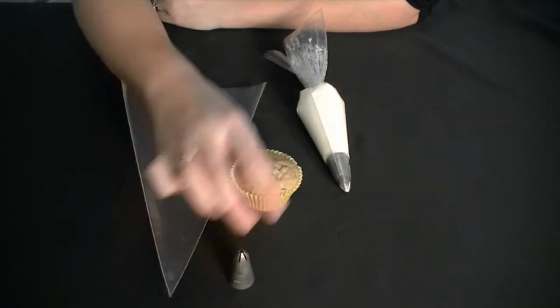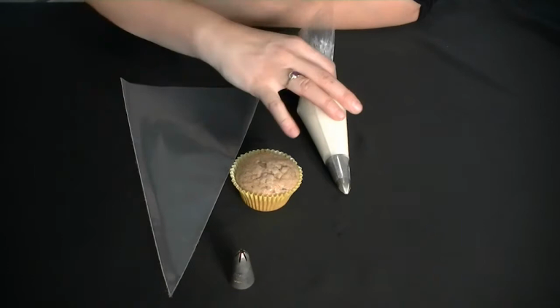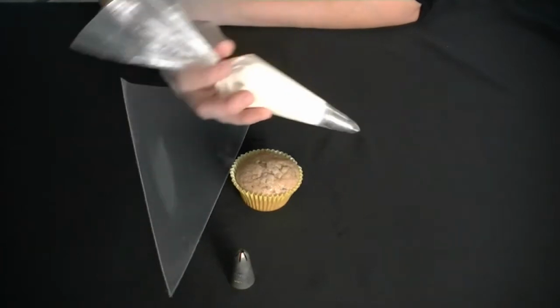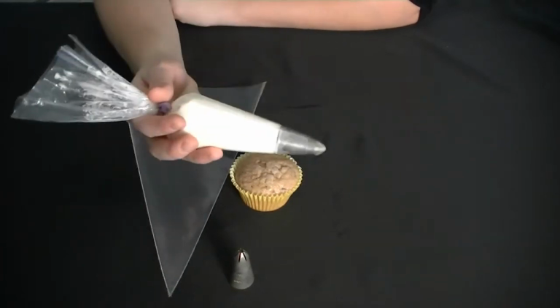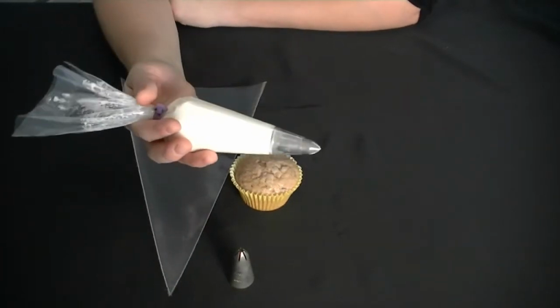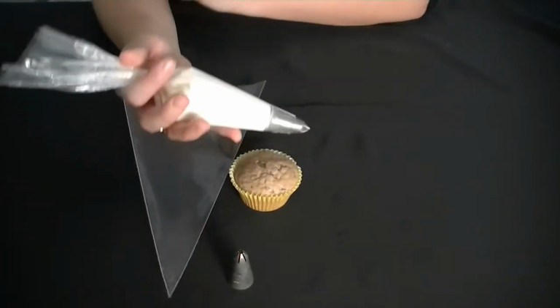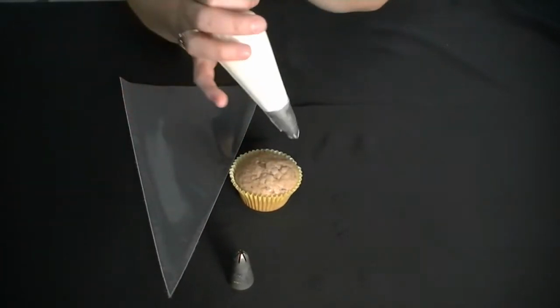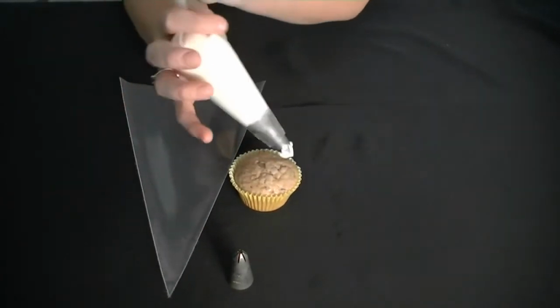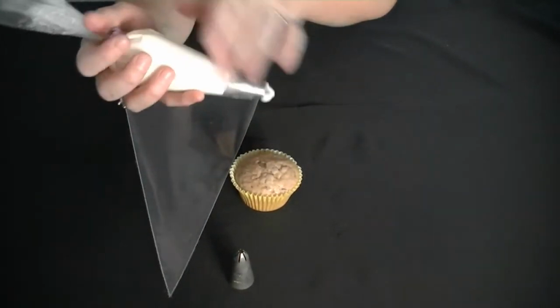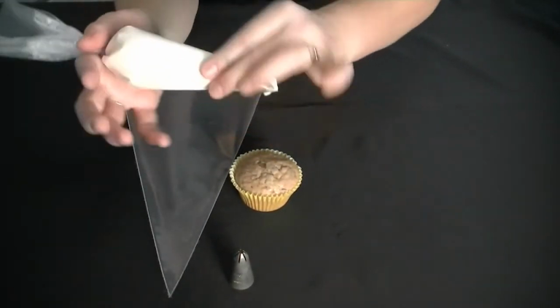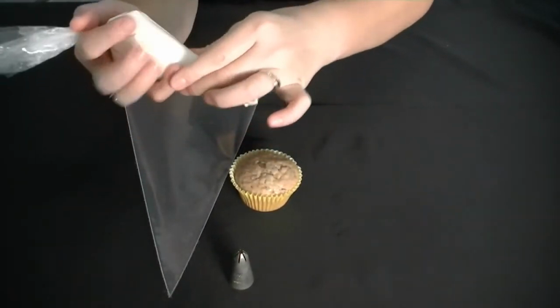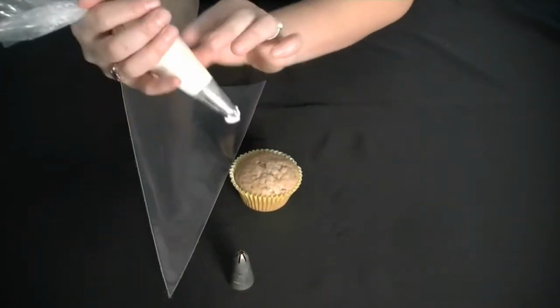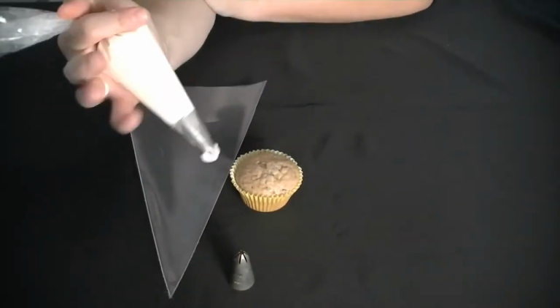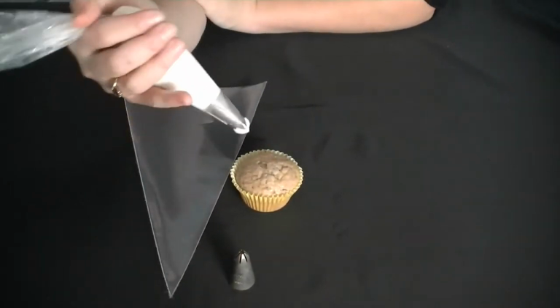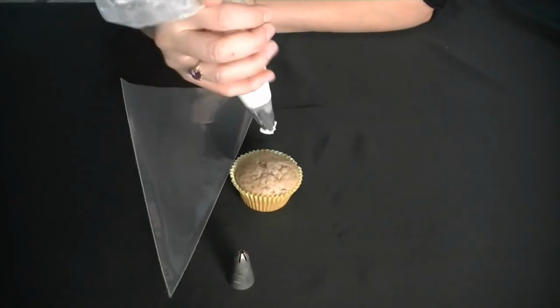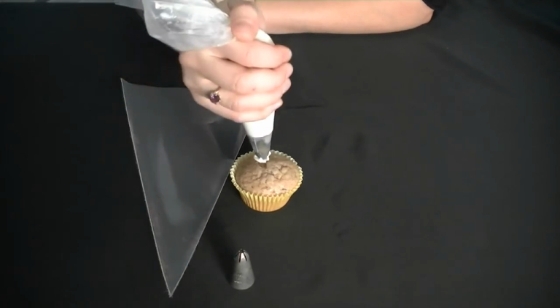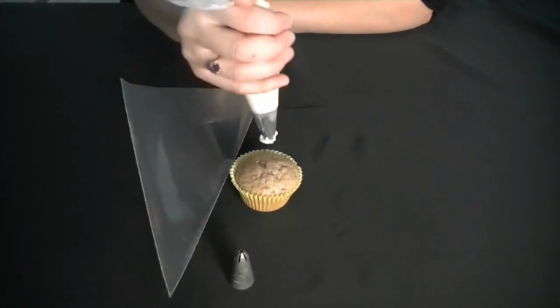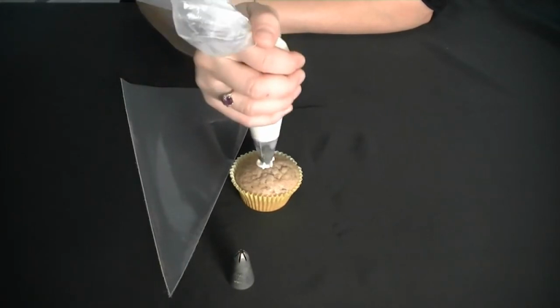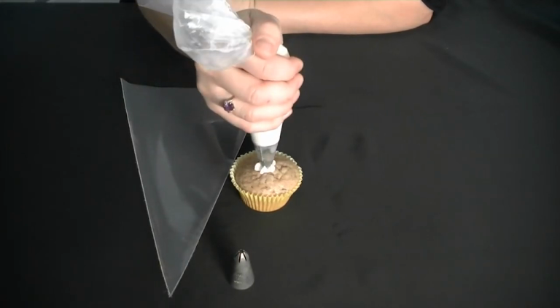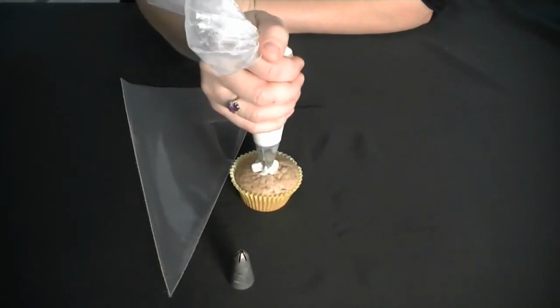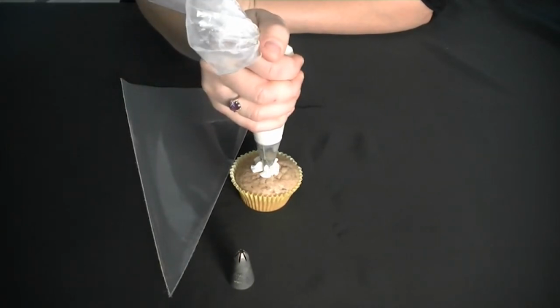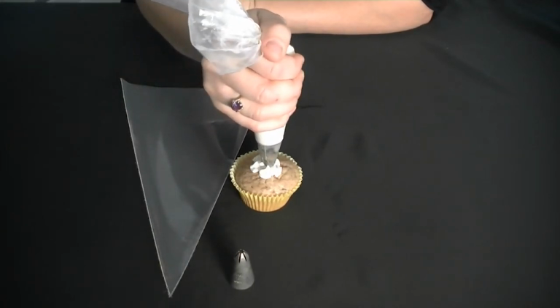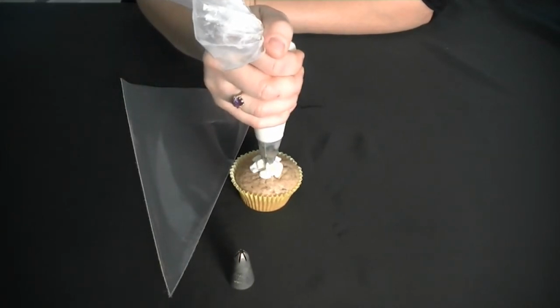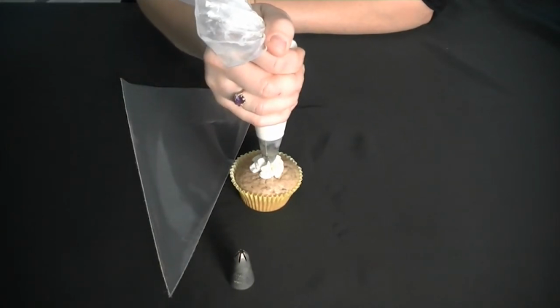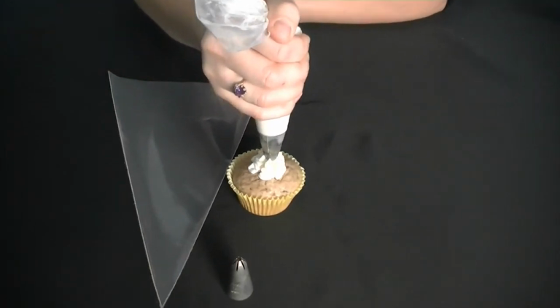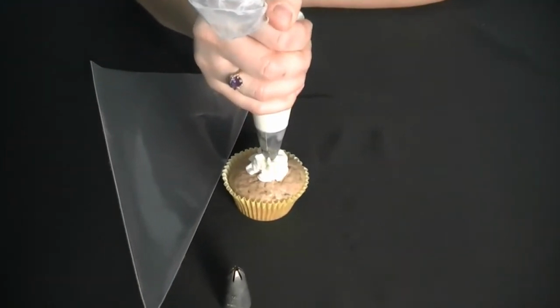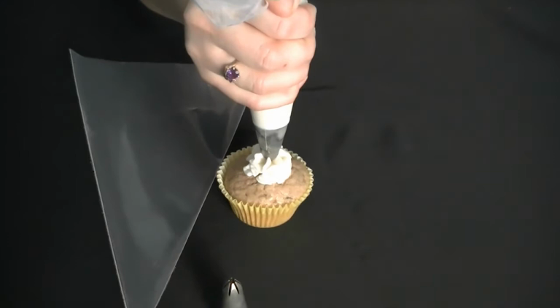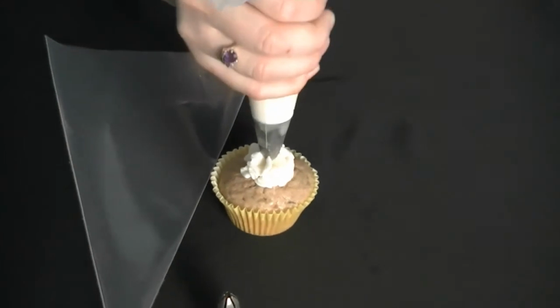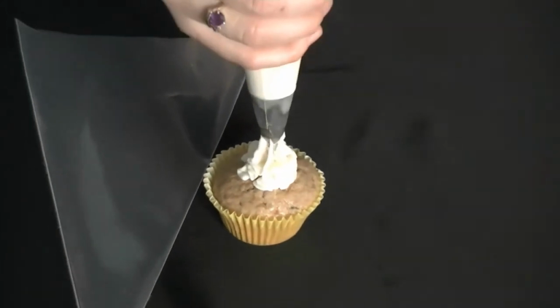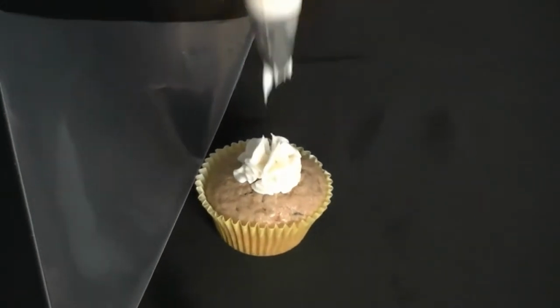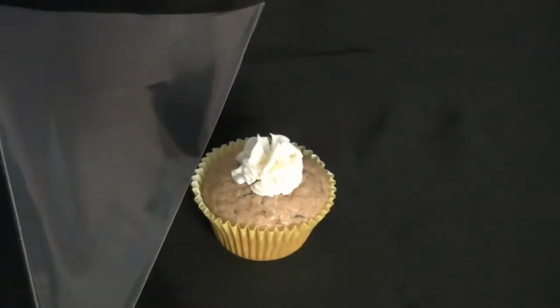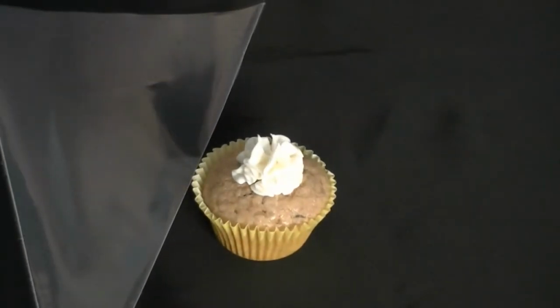What you do first is fill up your bag with your icing, get it nice and firm and ready in your hand. You start right in the center of your cupcake, applying slow steady pressure to build up a nice dollop right in the center.